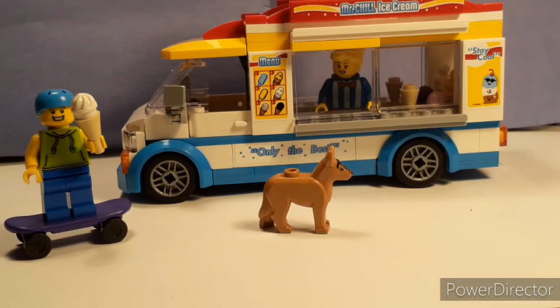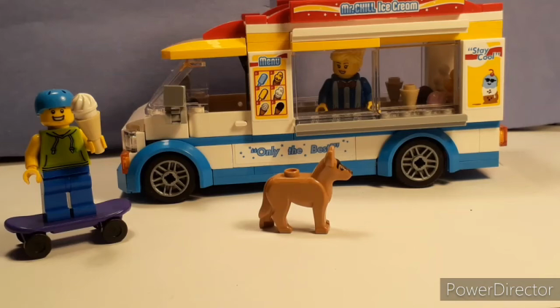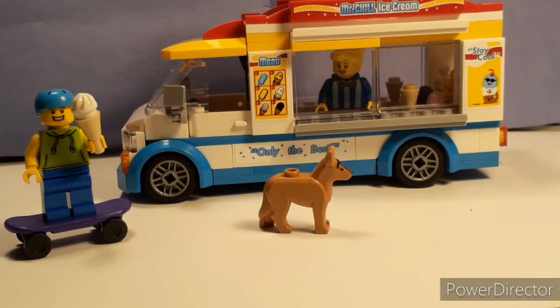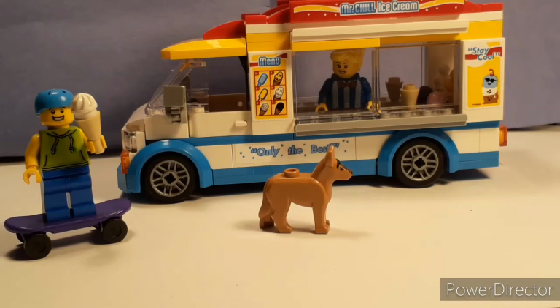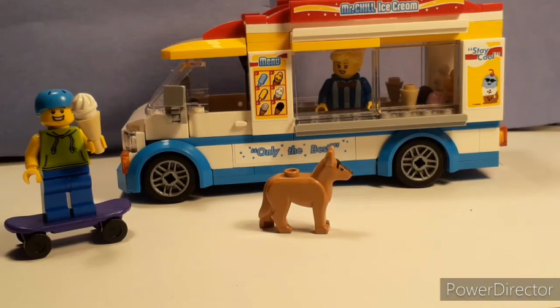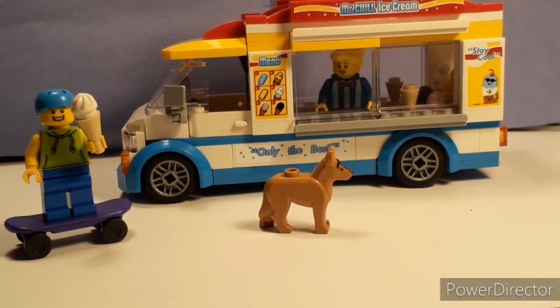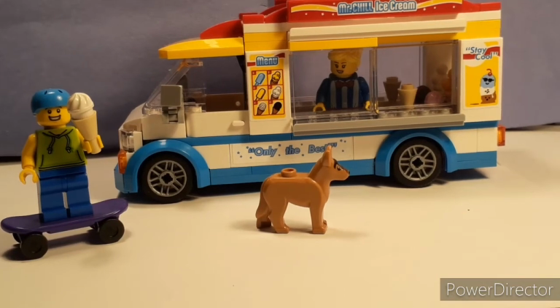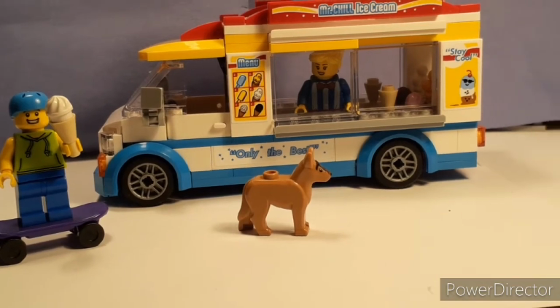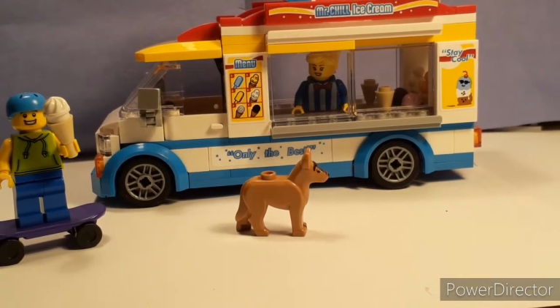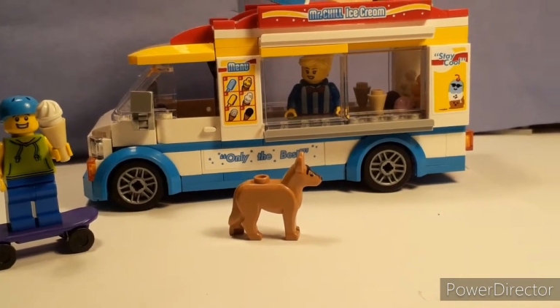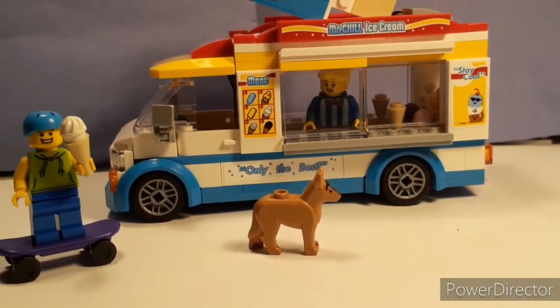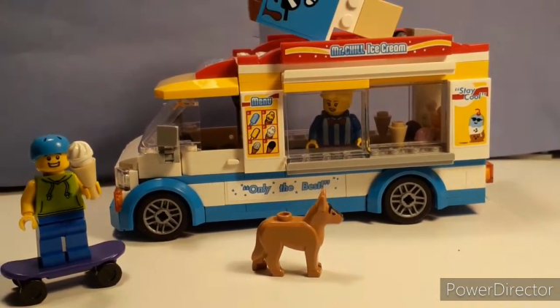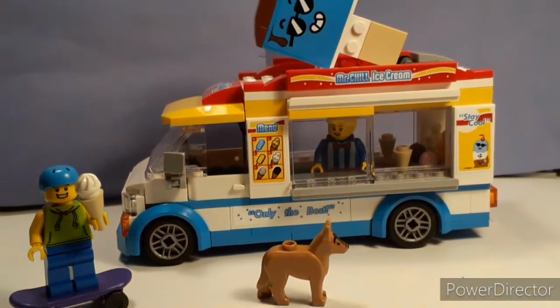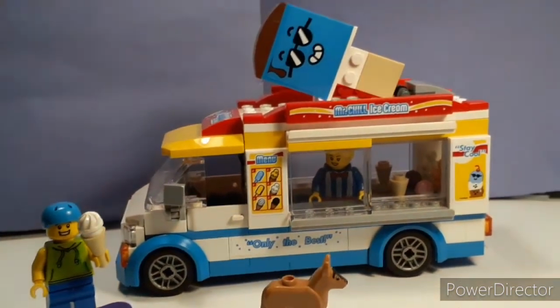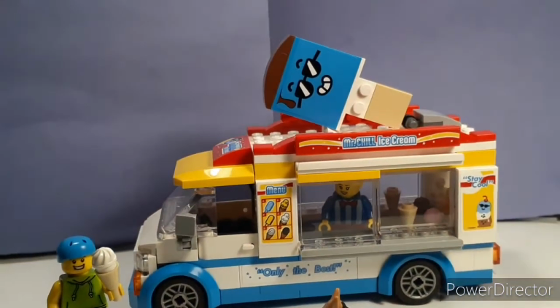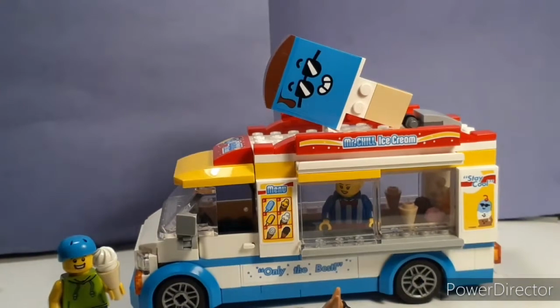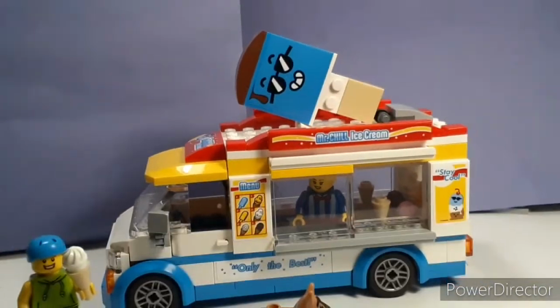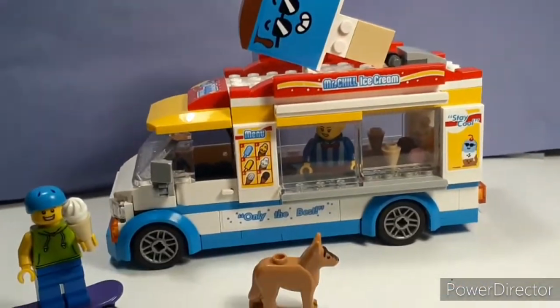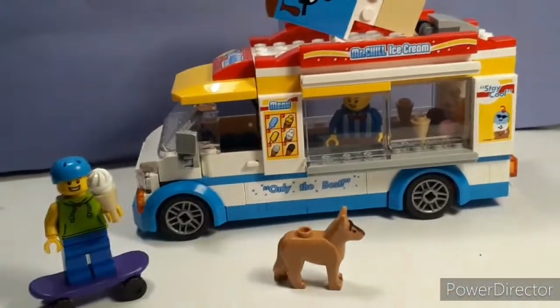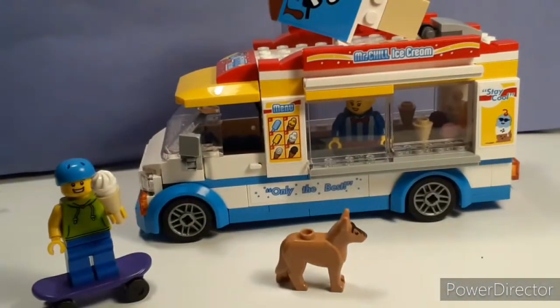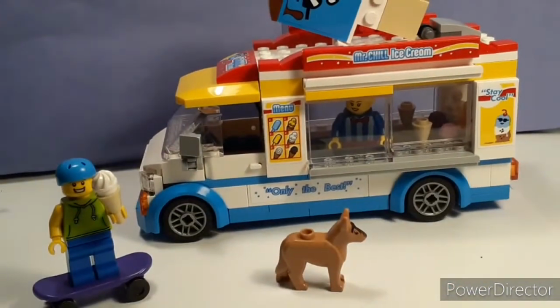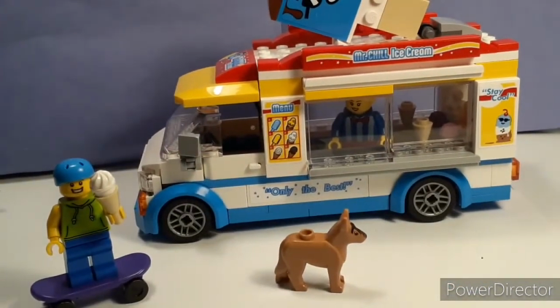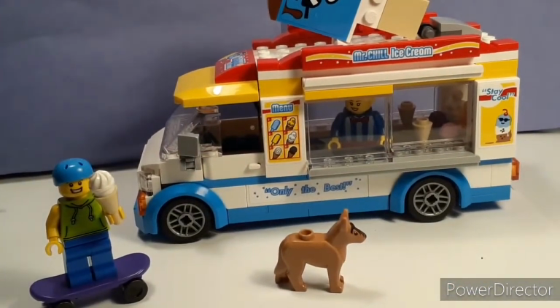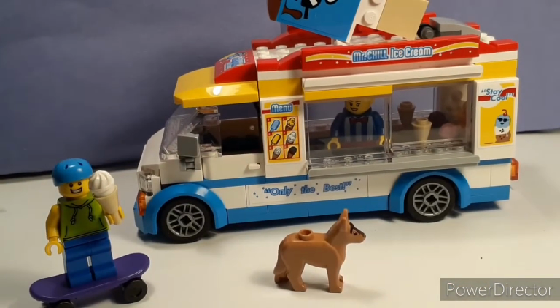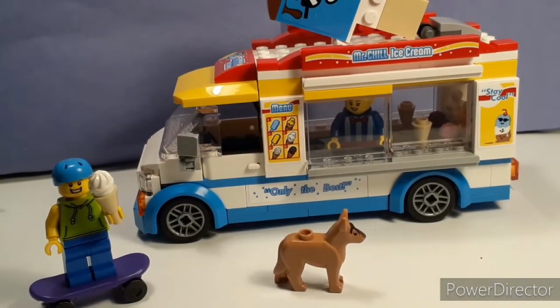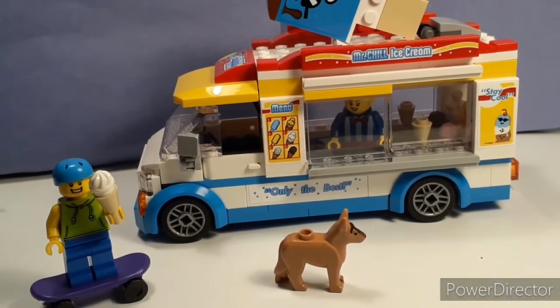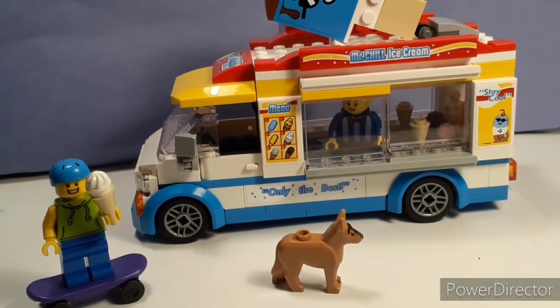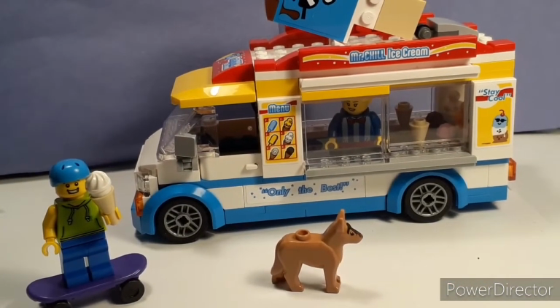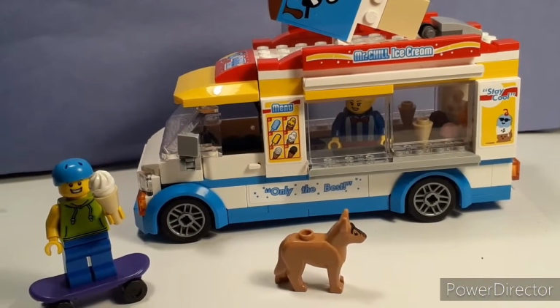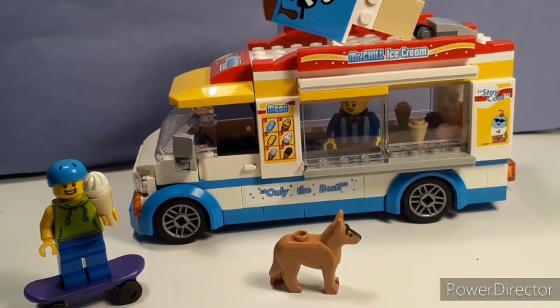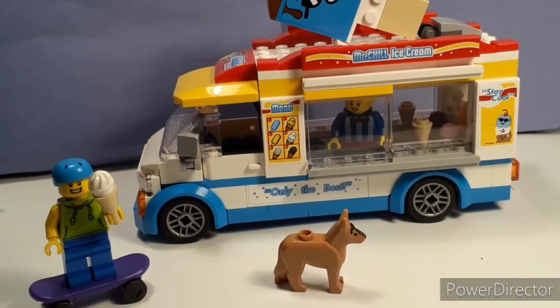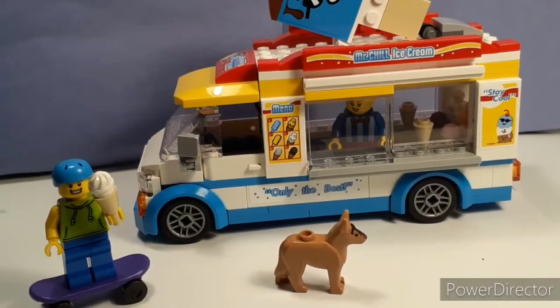Hello, everybody! Welcome to Brickland's LEGO Channel. Today, I will be reviewing the LEGO City ice cream truck. So, I hope you enjoy.